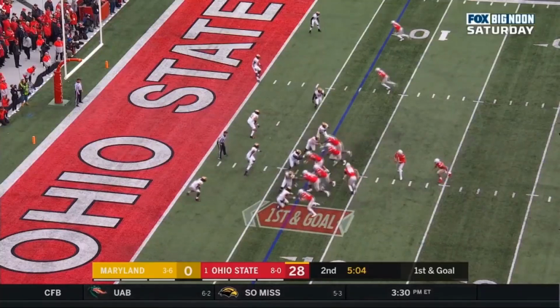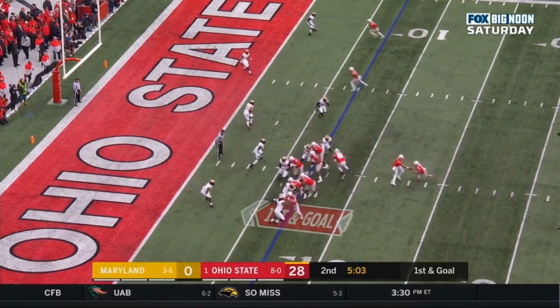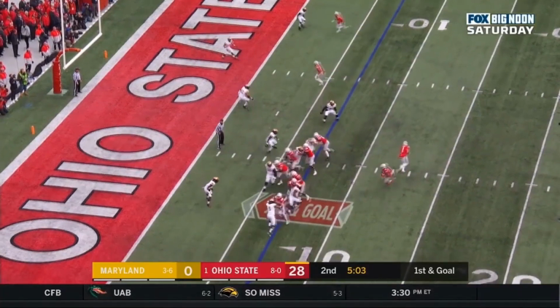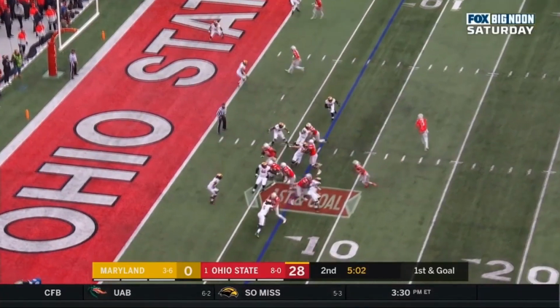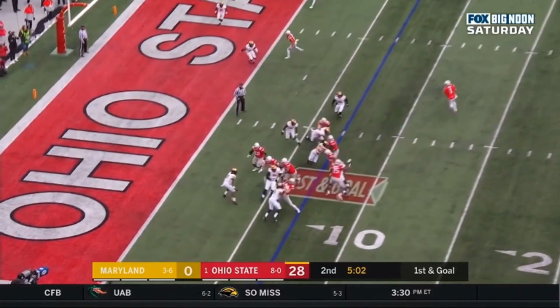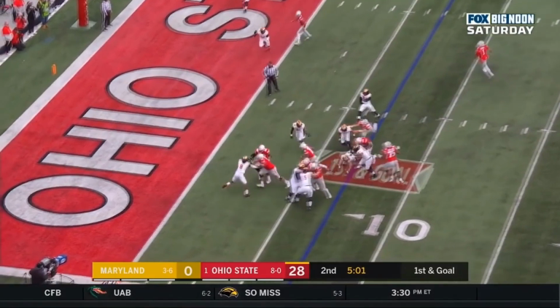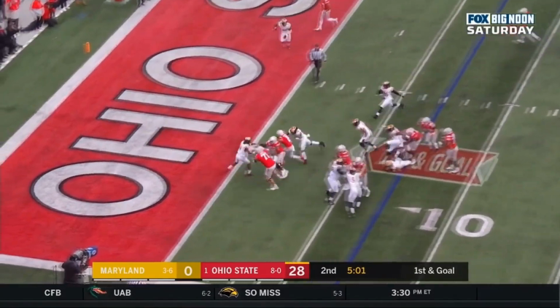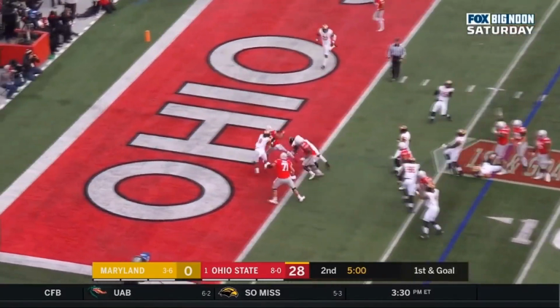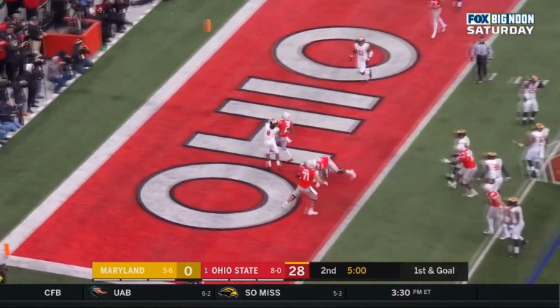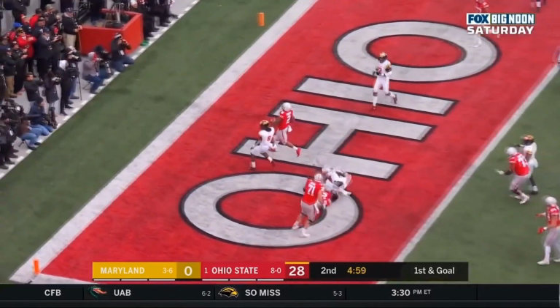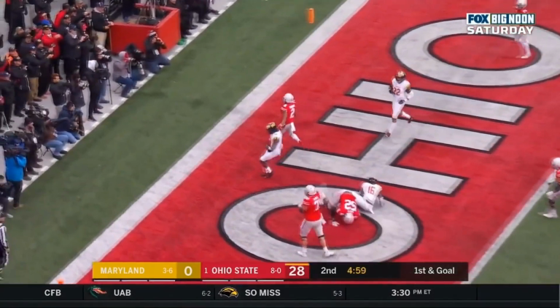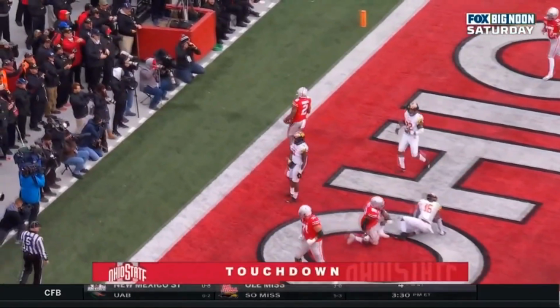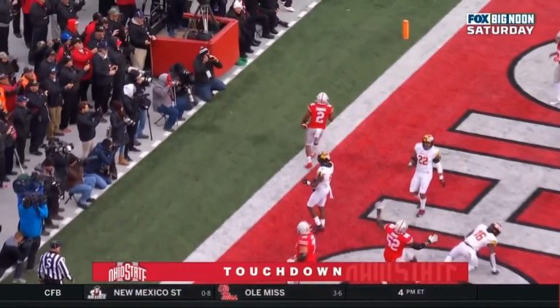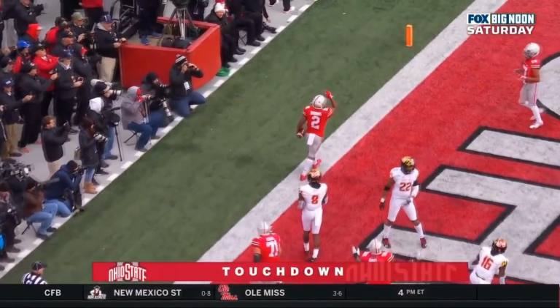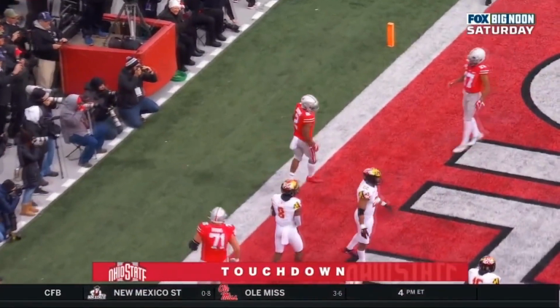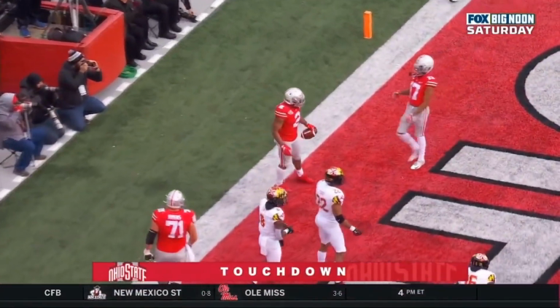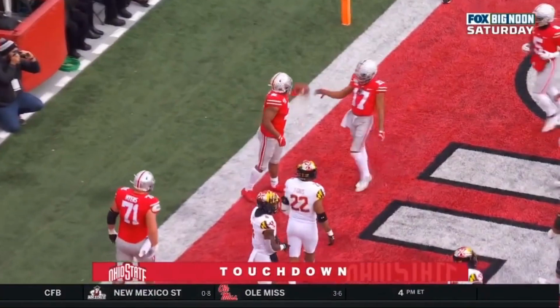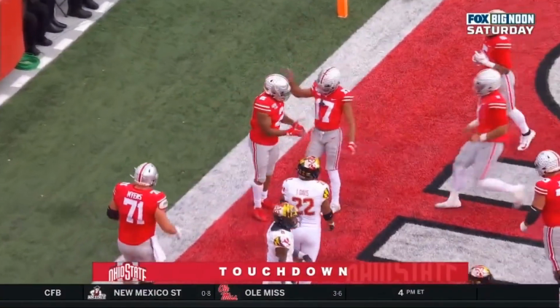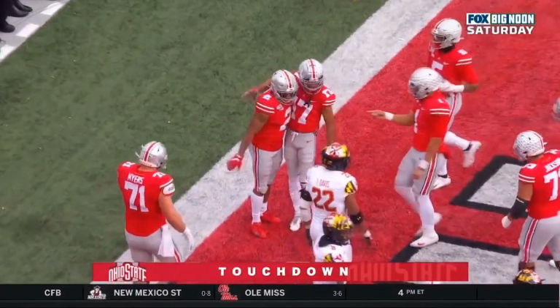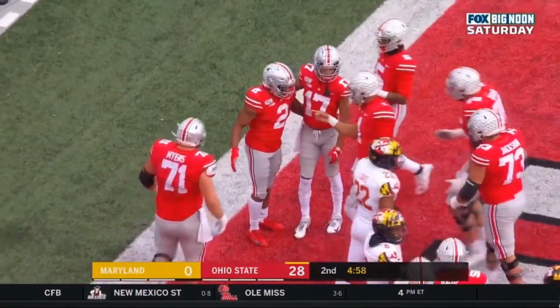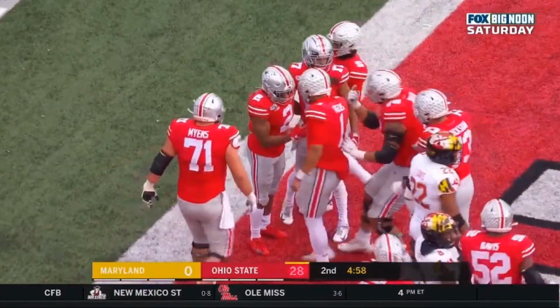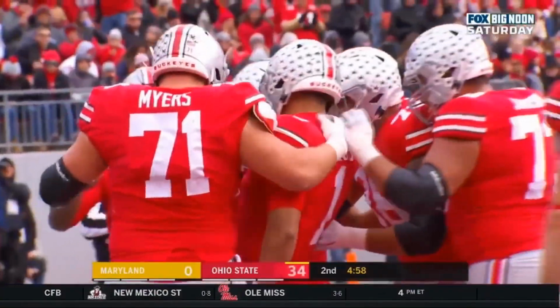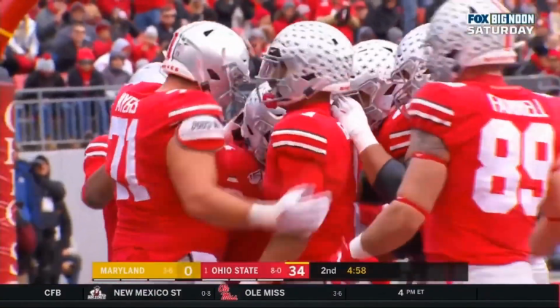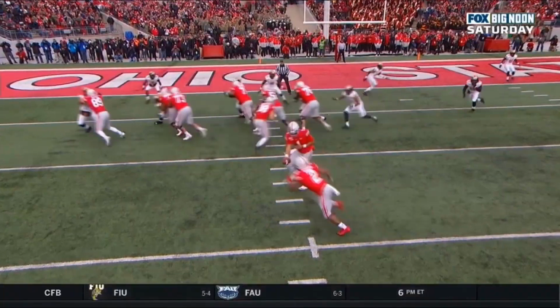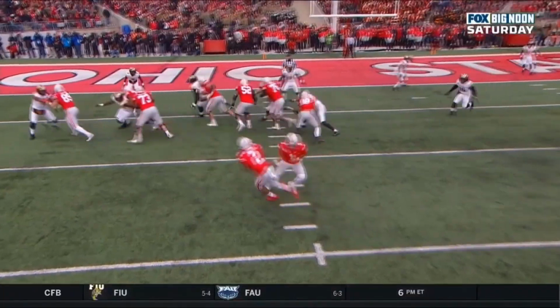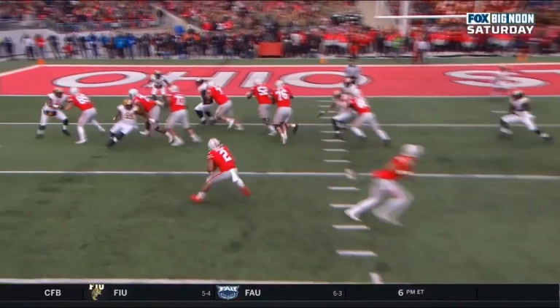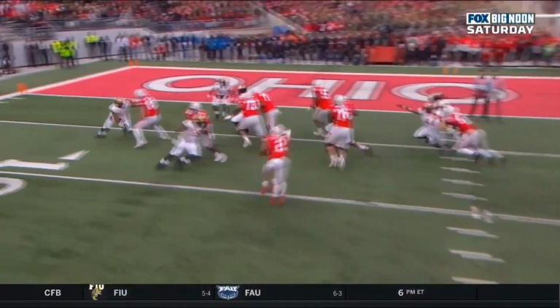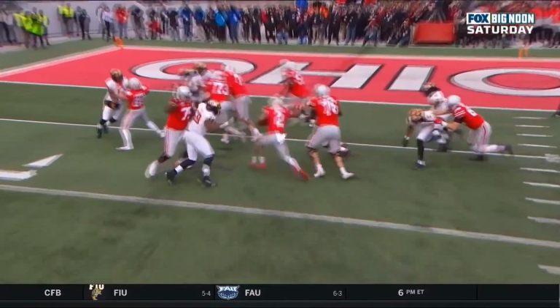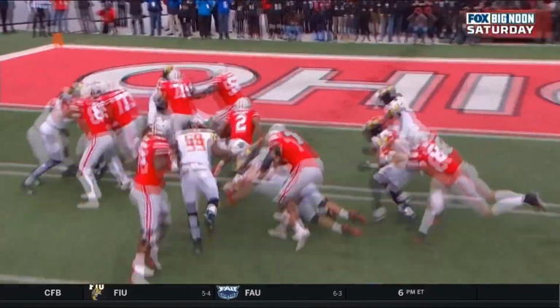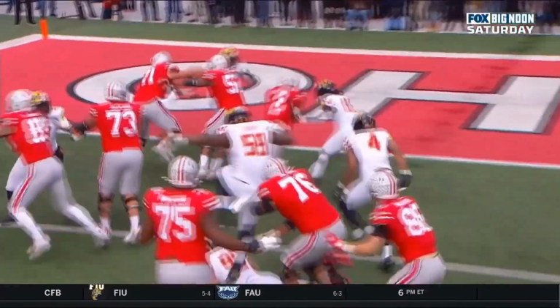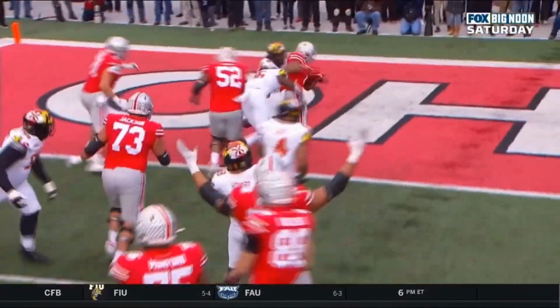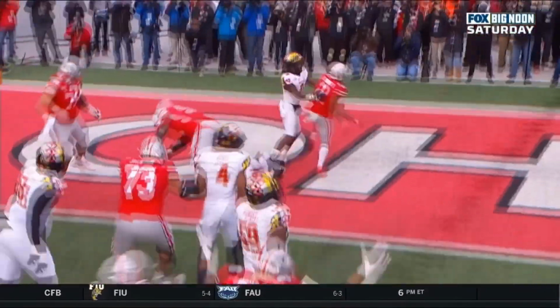Fields, the quarterback, gets the snap. Hands to tailback Dobbins, coming left side to the 5 and waltzes into the end zone for a touchdown. J.K. Dobbins with a 7-yard touchdown run — that is his 10th rushing touchdown of the season, and Ohio State has a 34-0 lead.